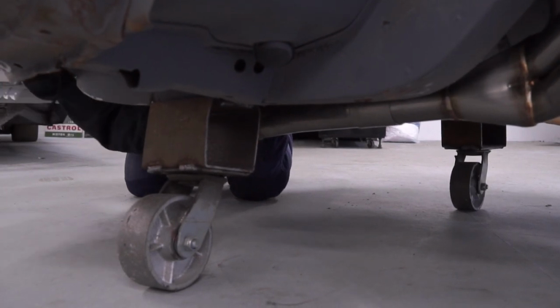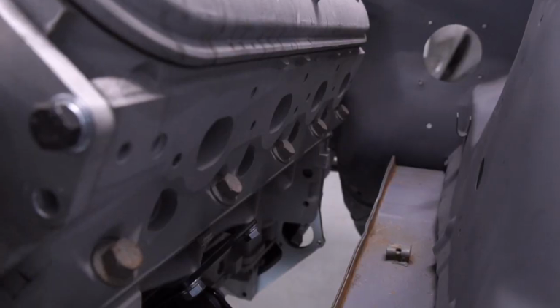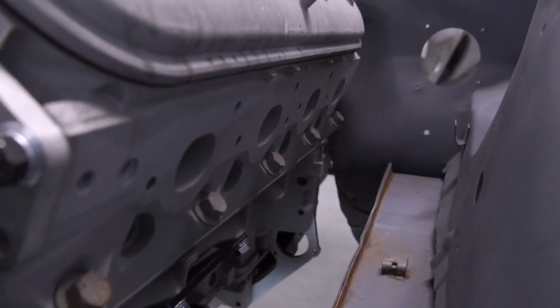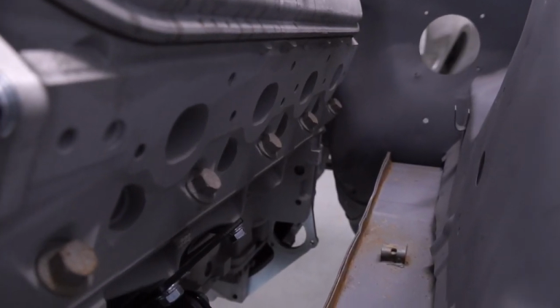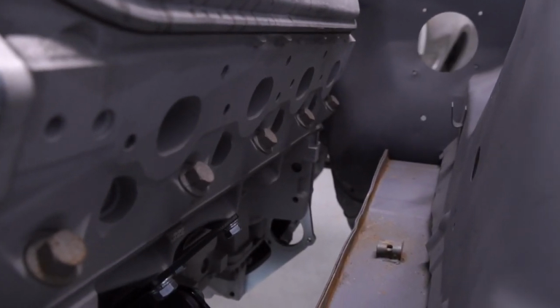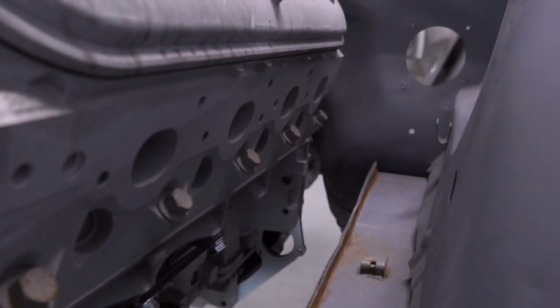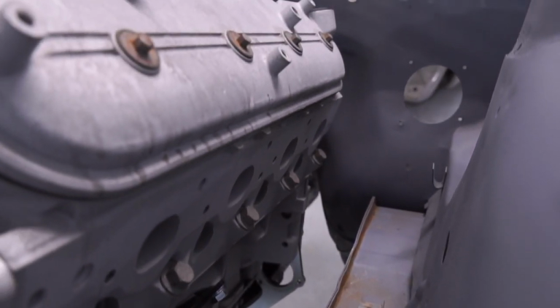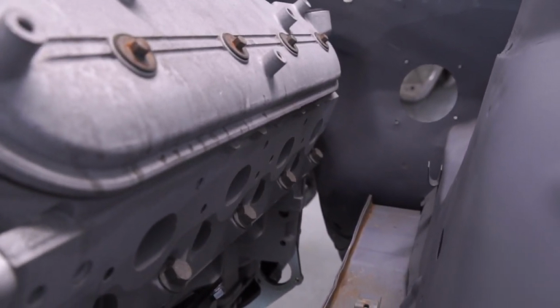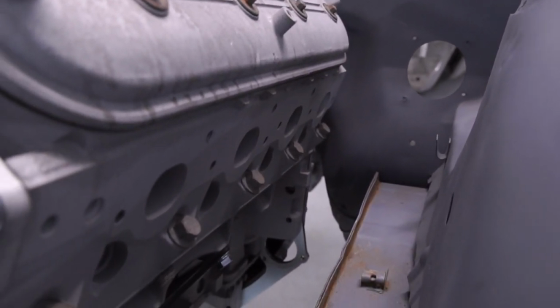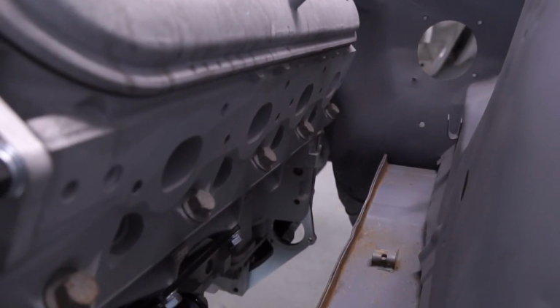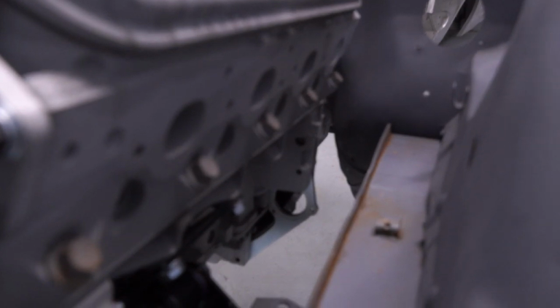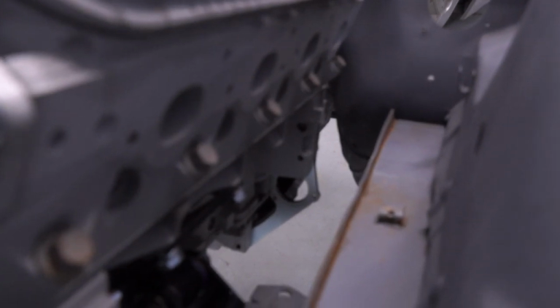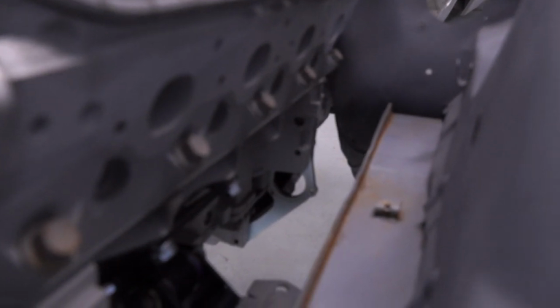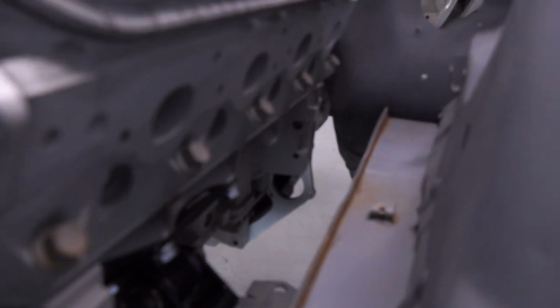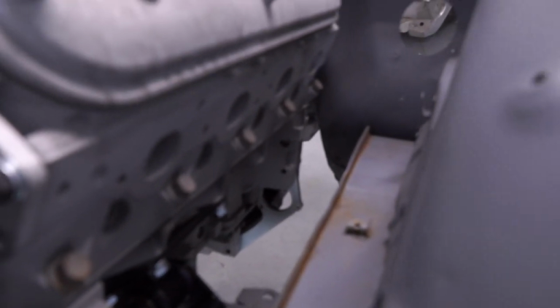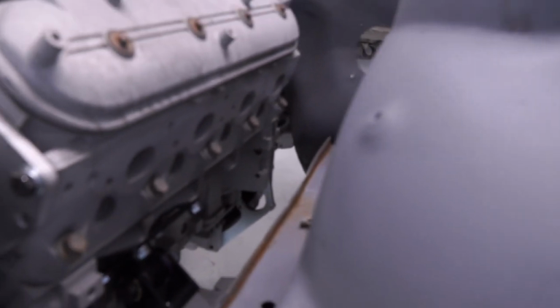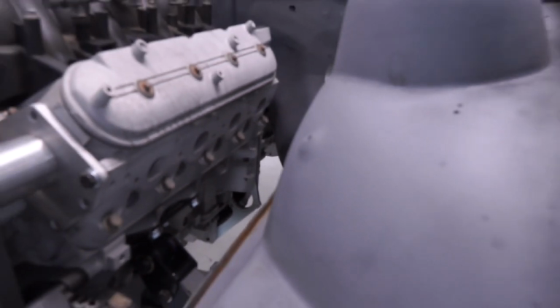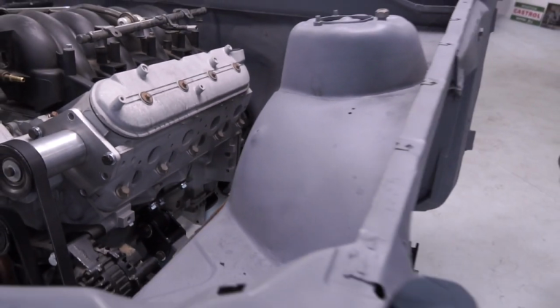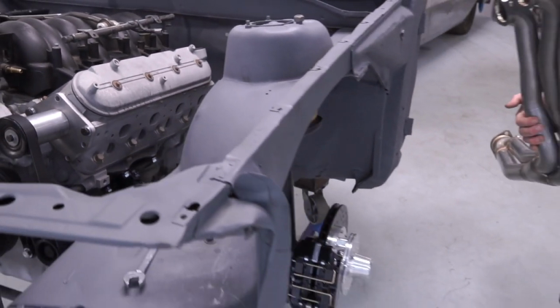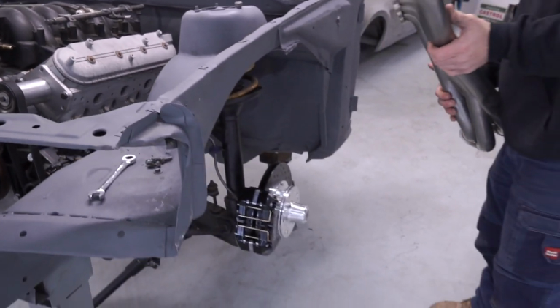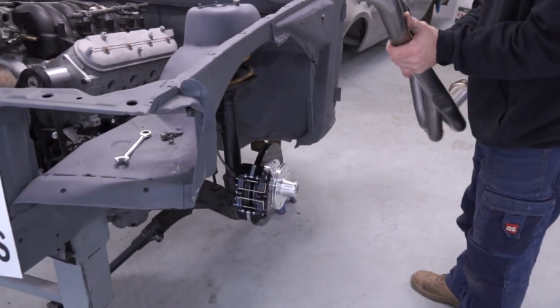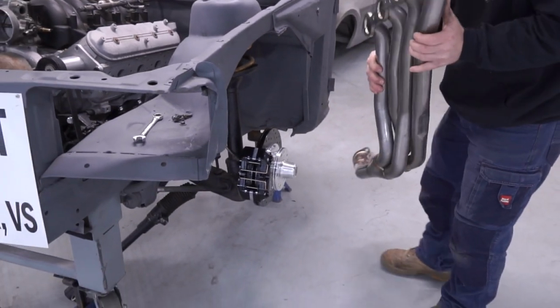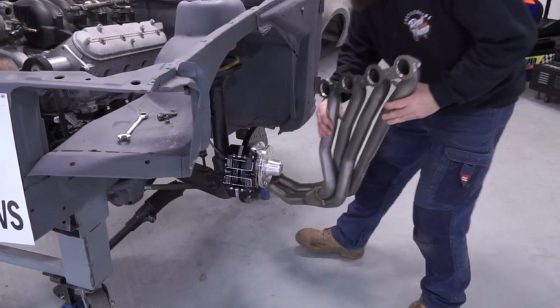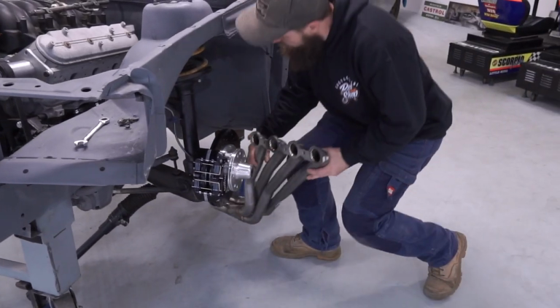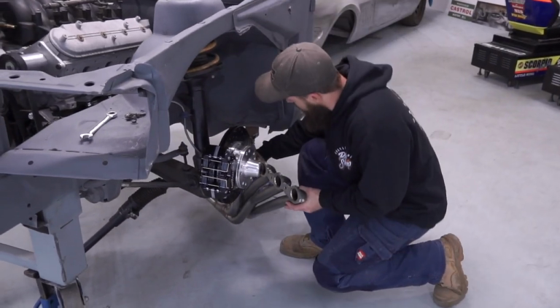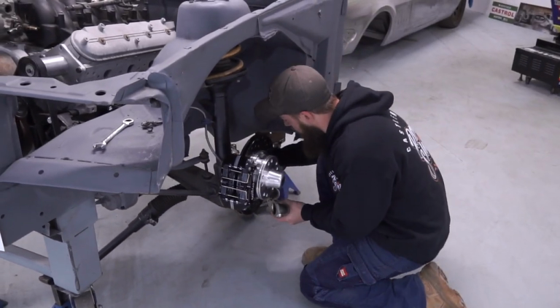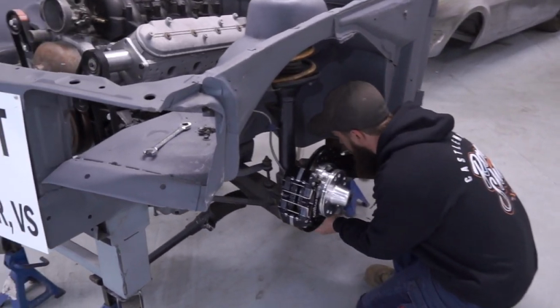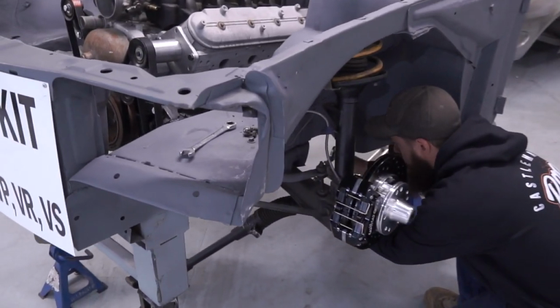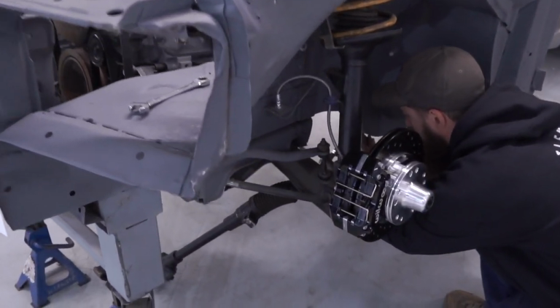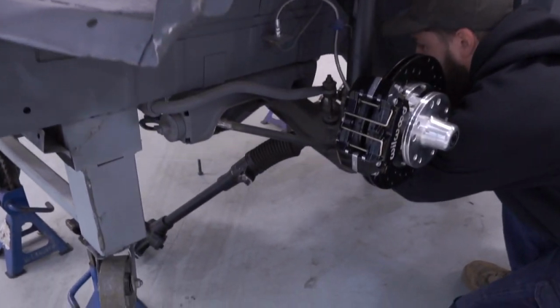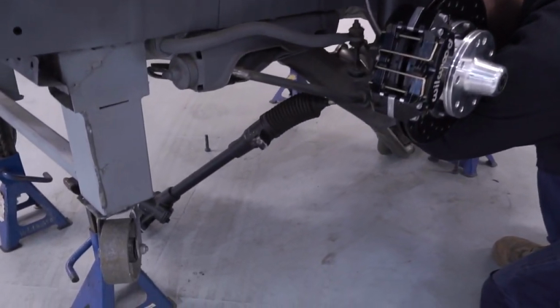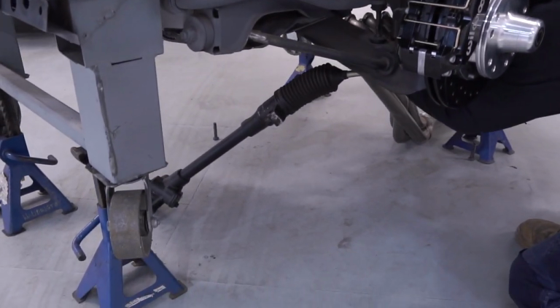When purchasing a Casamane Rodshop LS conversion kit for your early Commodore, you will be supplied a gear reduction left hand side starter. The starter motor is not to be installed until the left hand extractor is in position. The left hand extractor will need to be installed from underneath the vehicle.